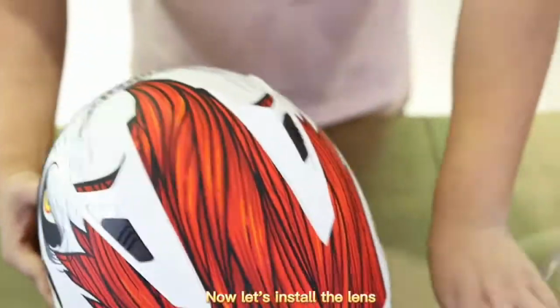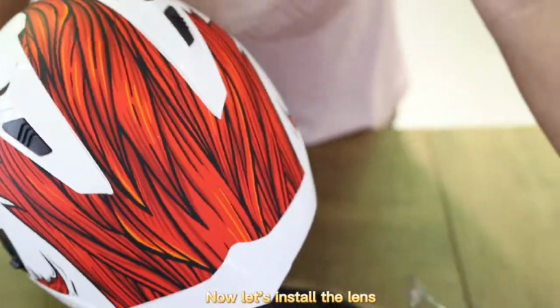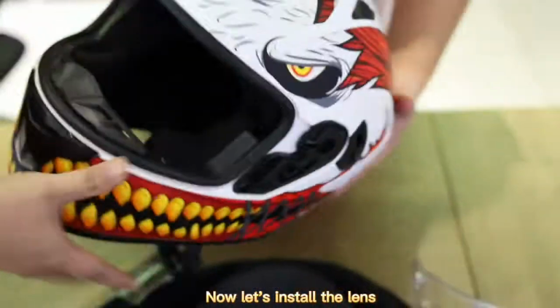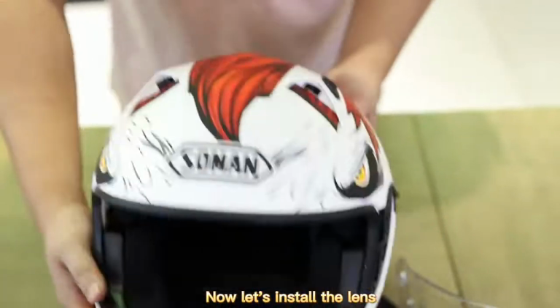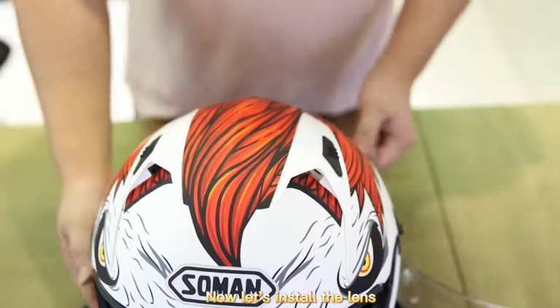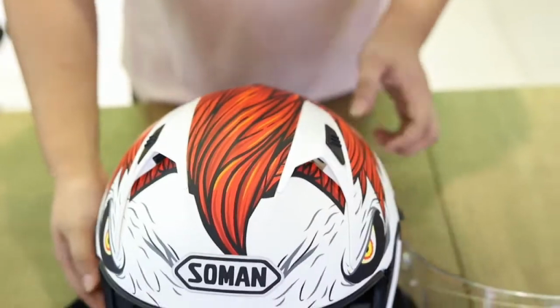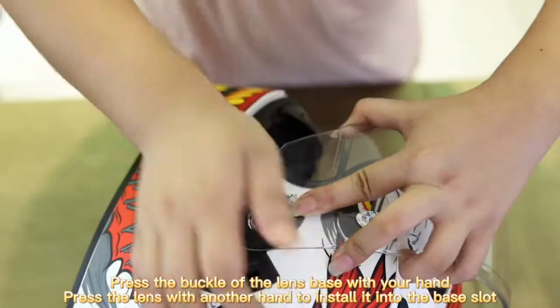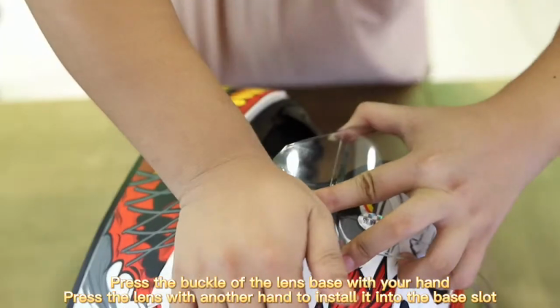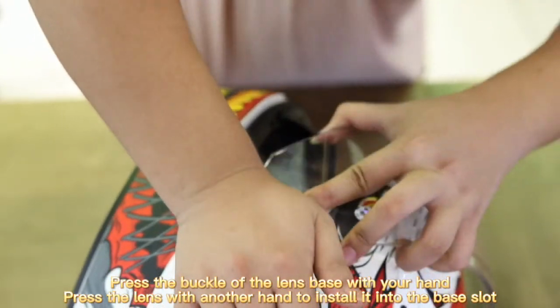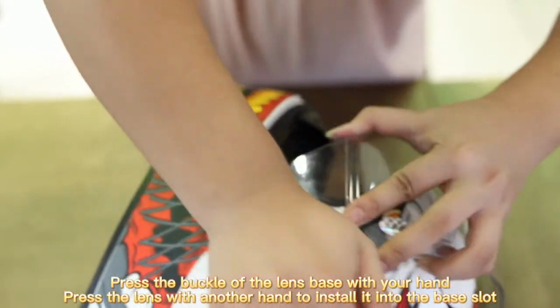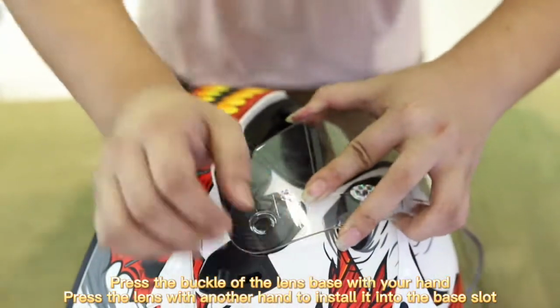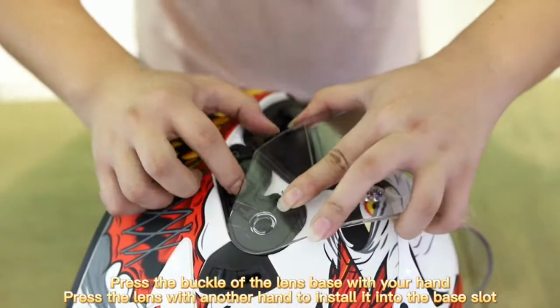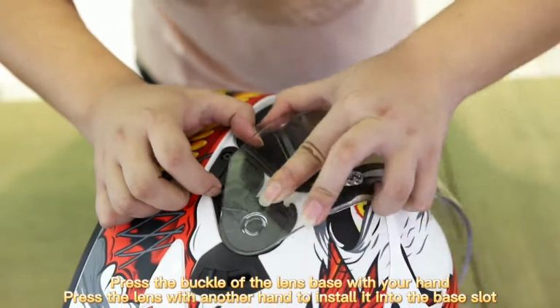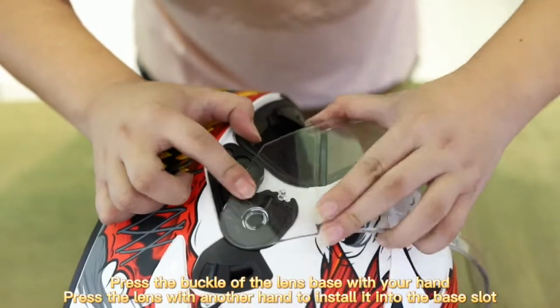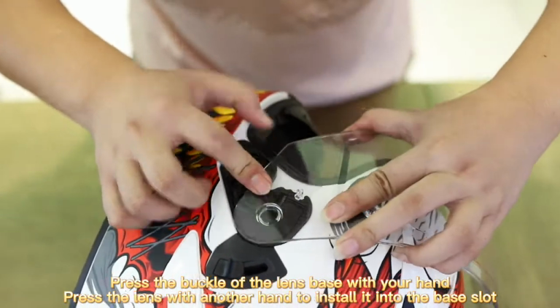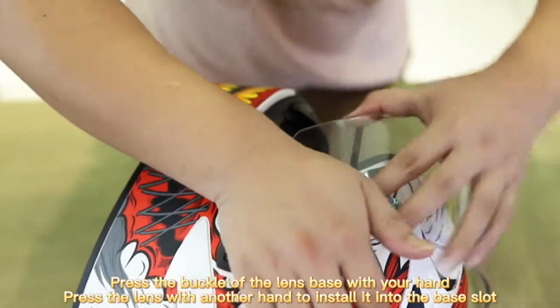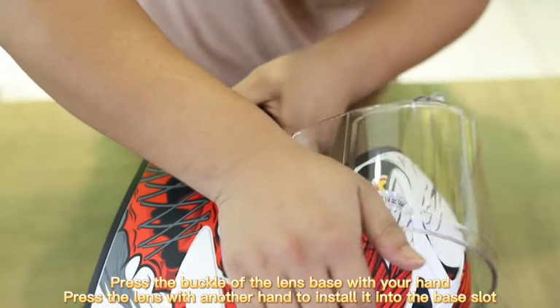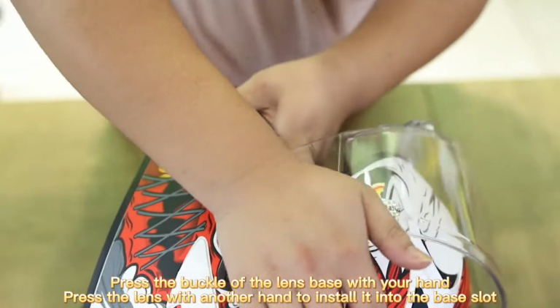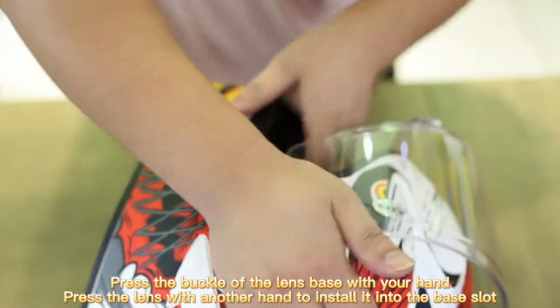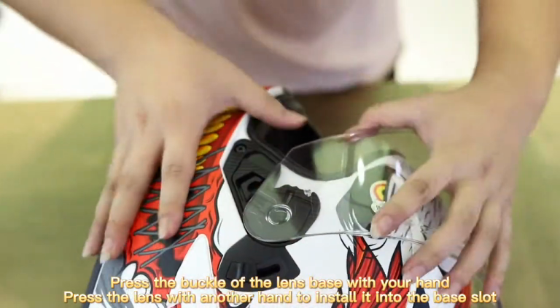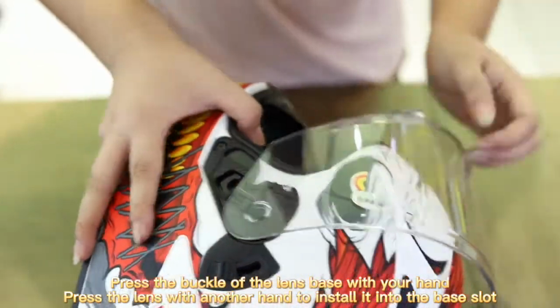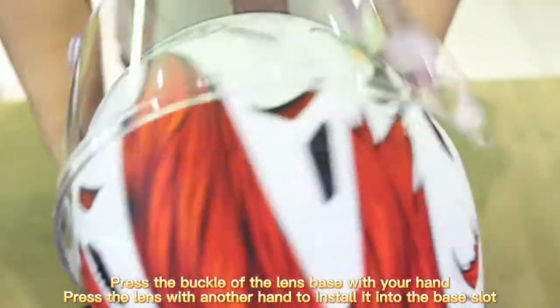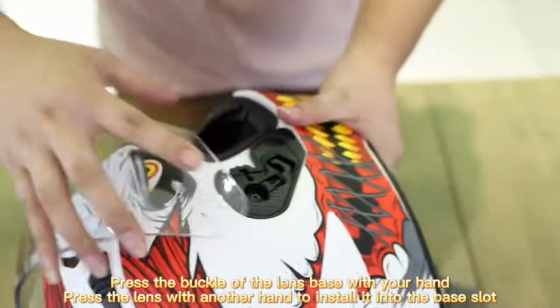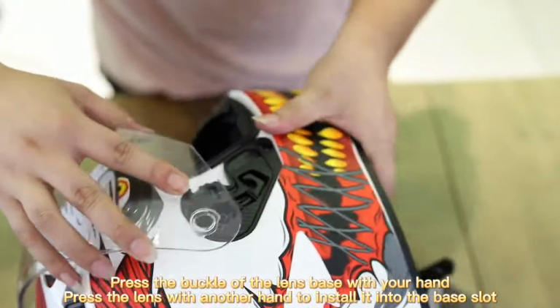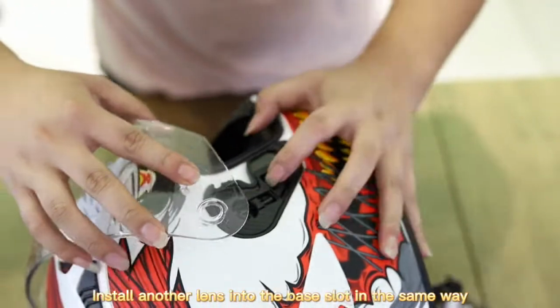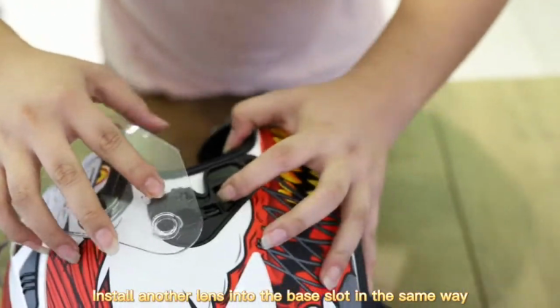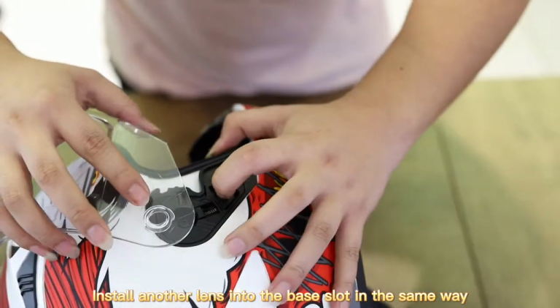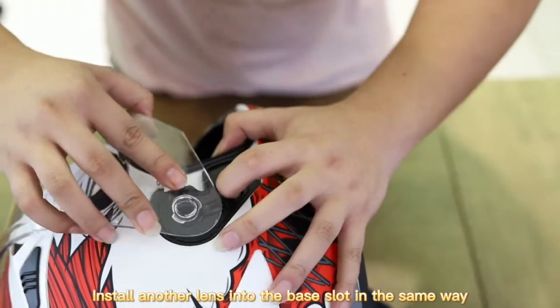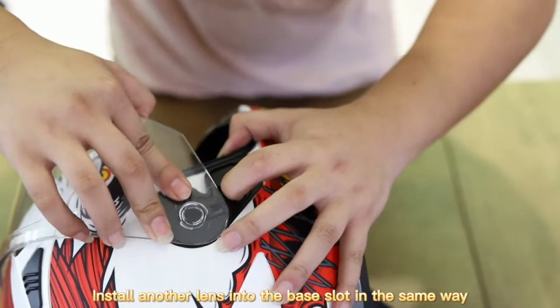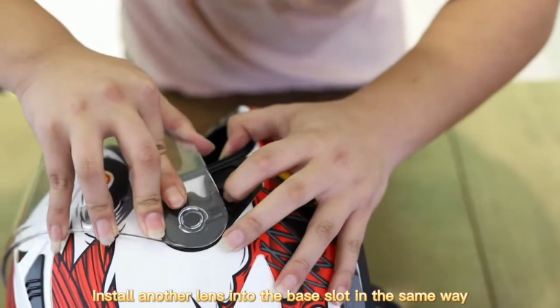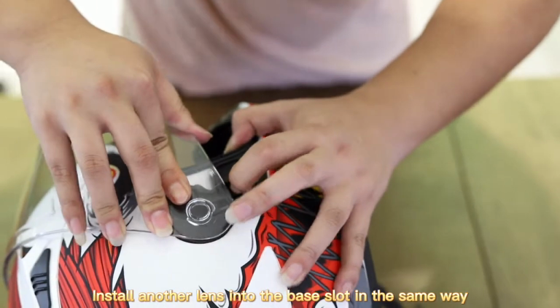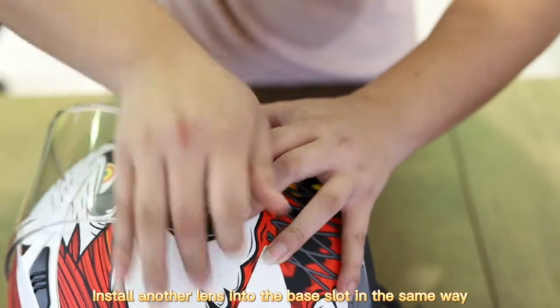Now let's install the lens. Press the buckle of the lens base with the left hand. Press the lens with the right hand to install it into the base slot. Install the other lens into the base slot in the same way.